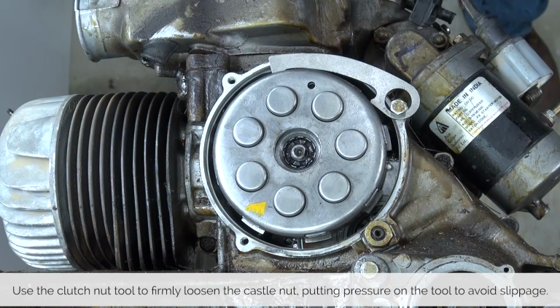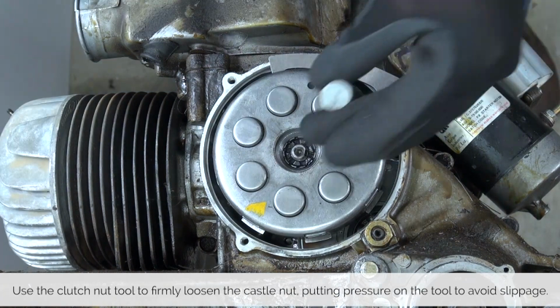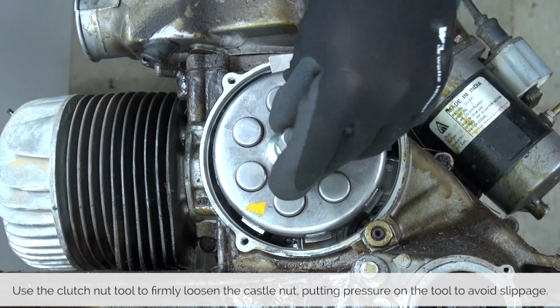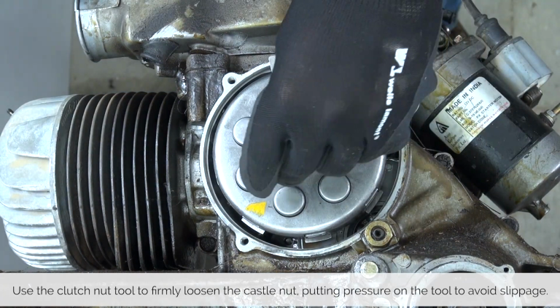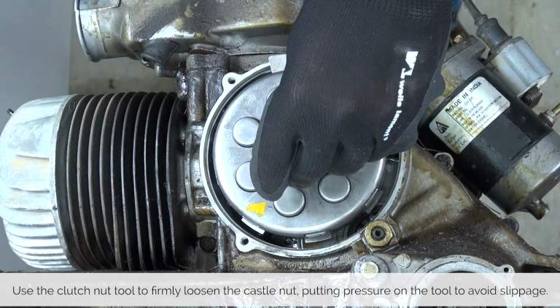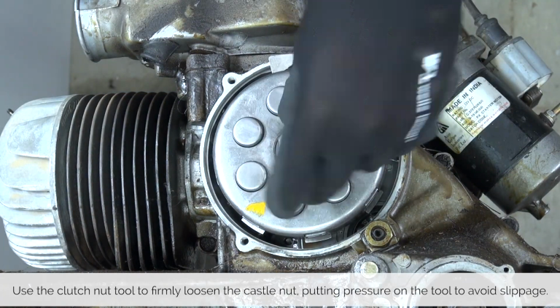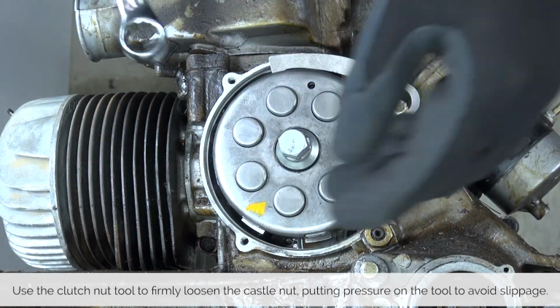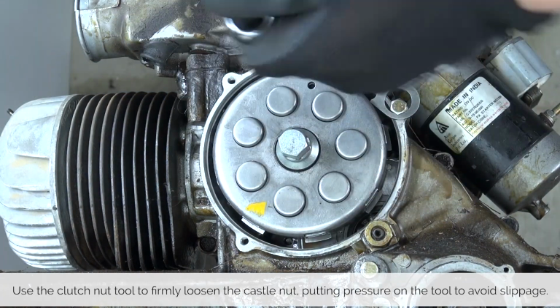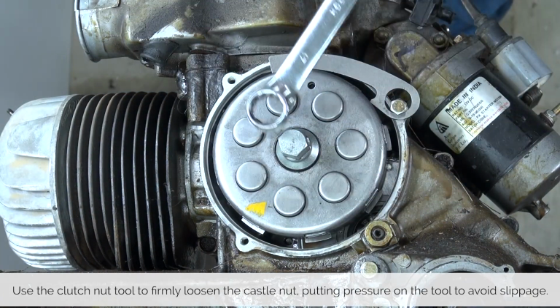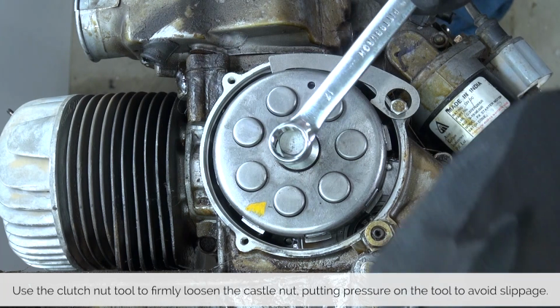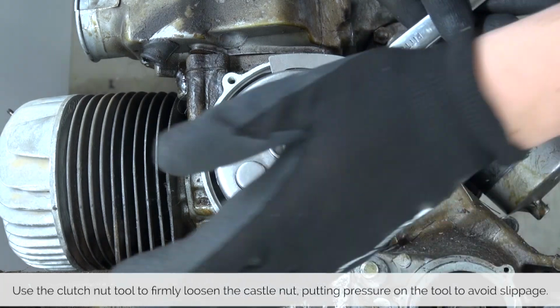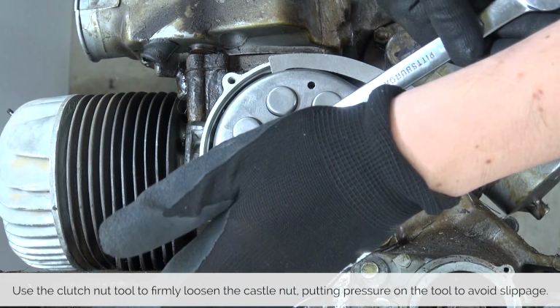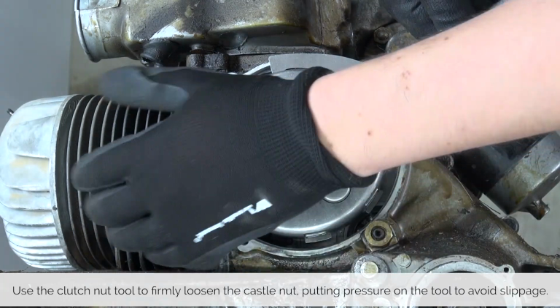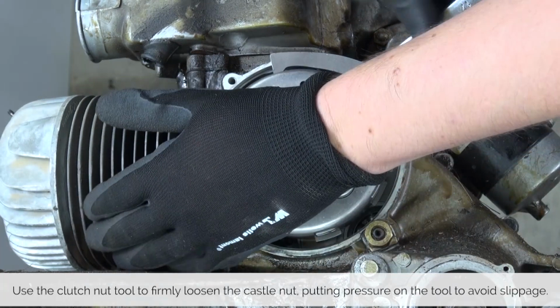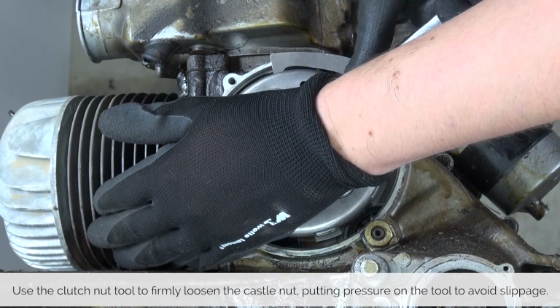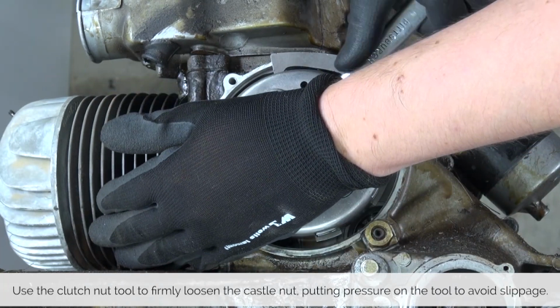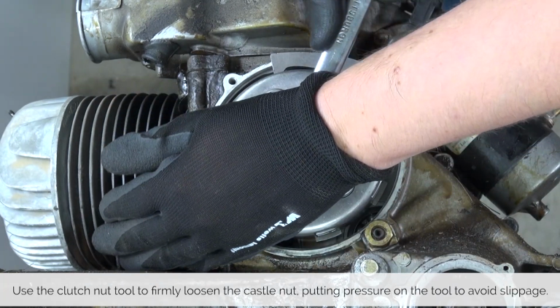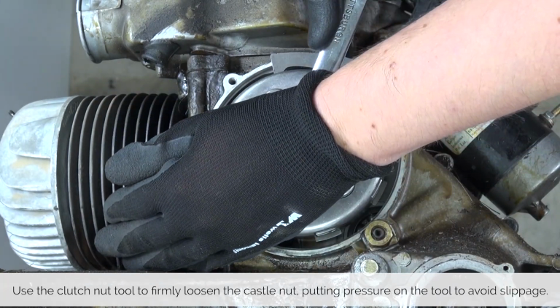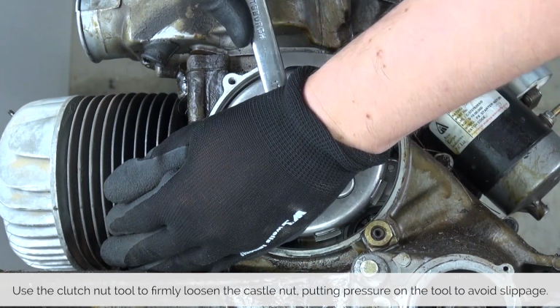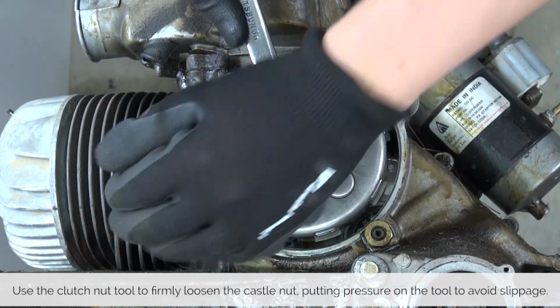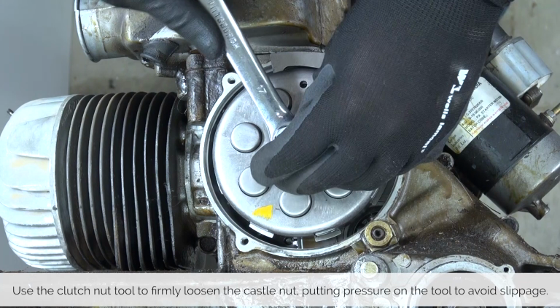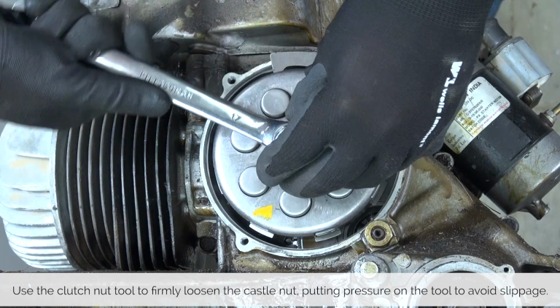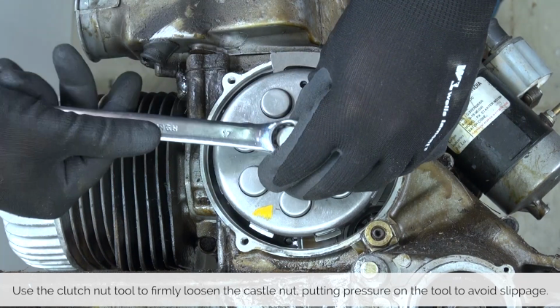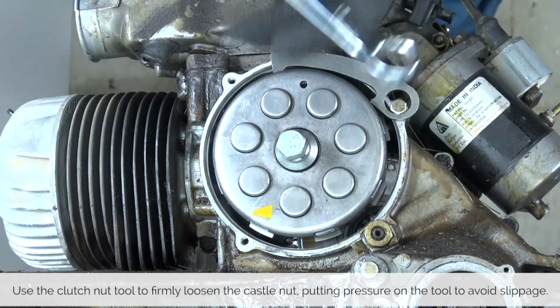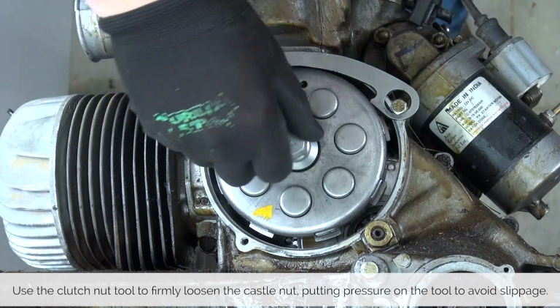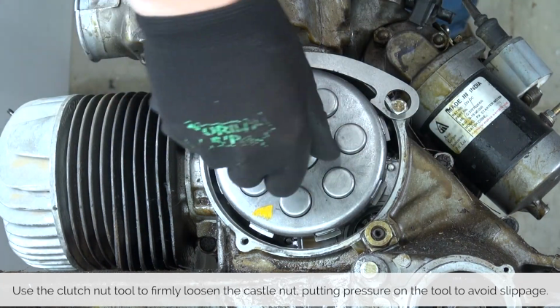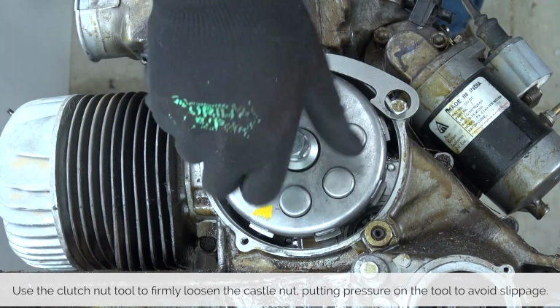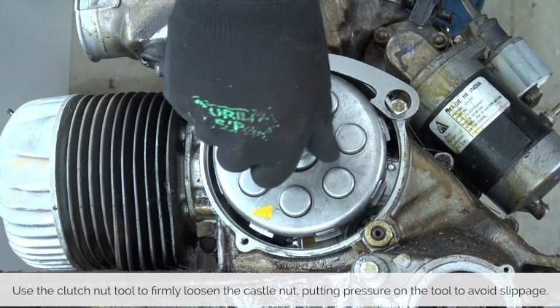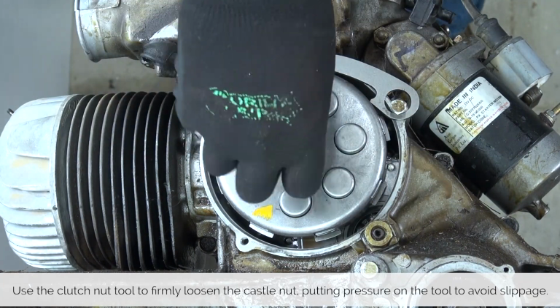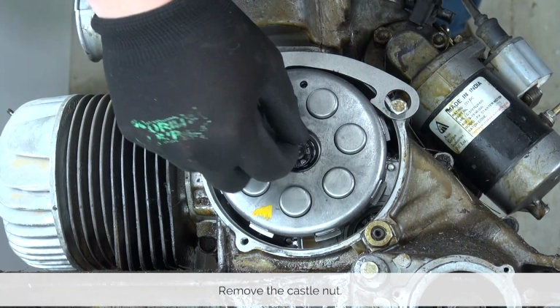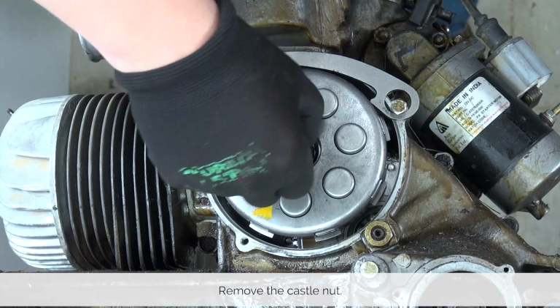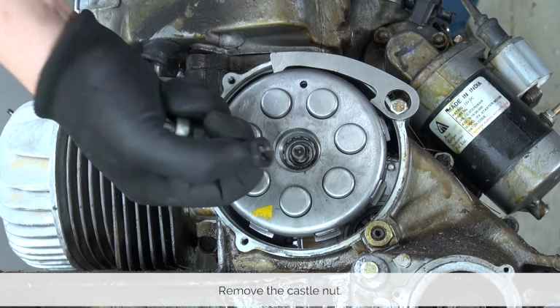With the clutch blocked, use the special clutch nut tool and by pushing pressure down, use a 17 millimeter wrench to firmly loosen the clutch nut. Remove the clutch nut.